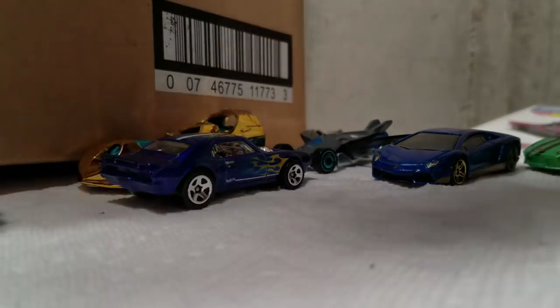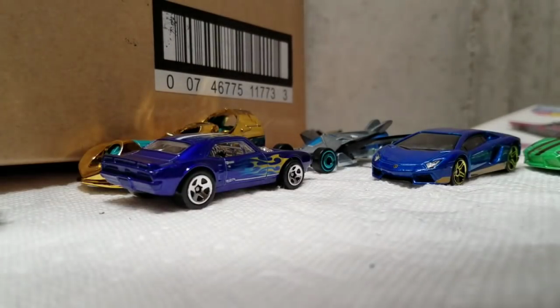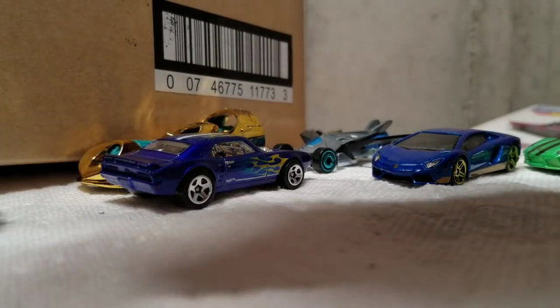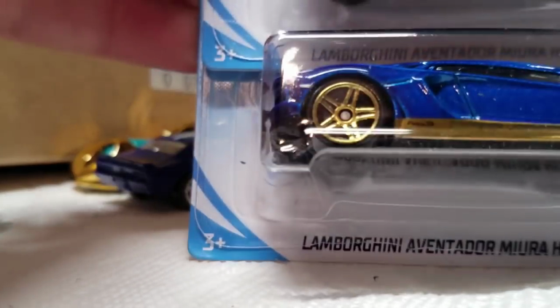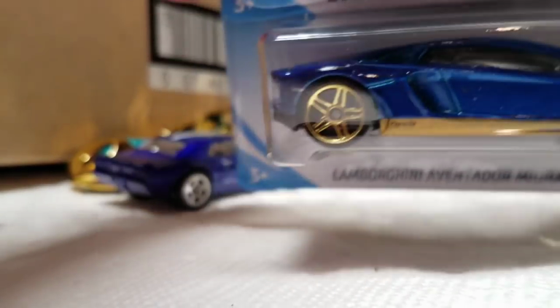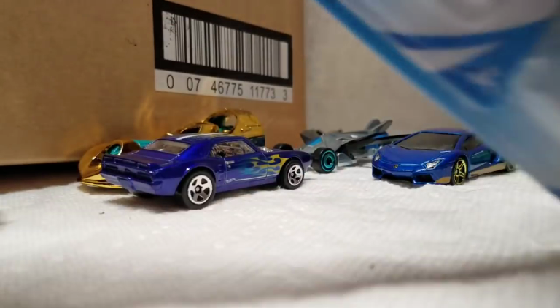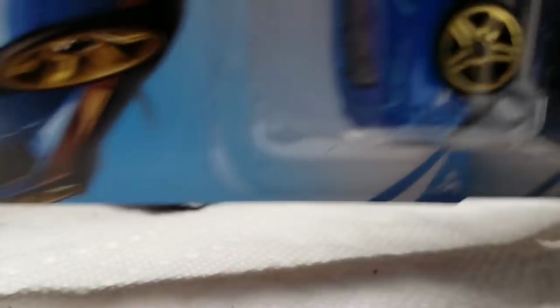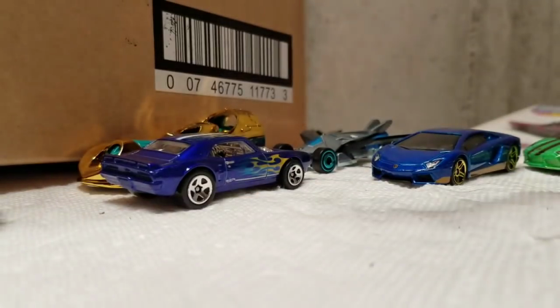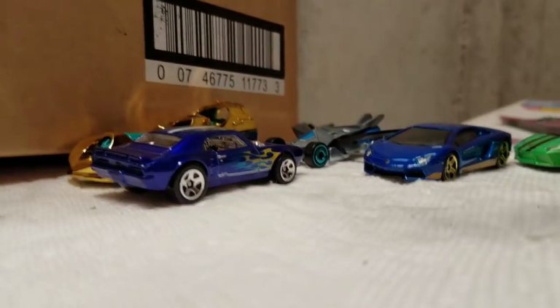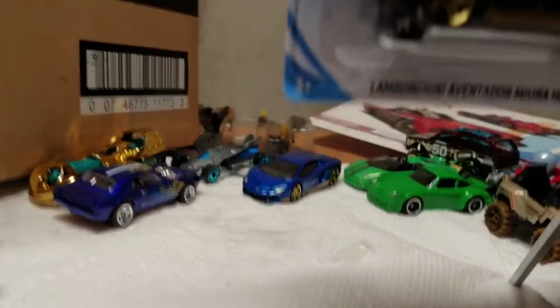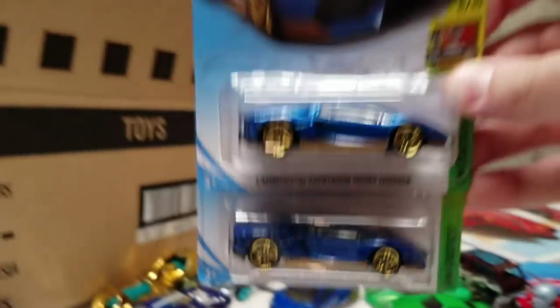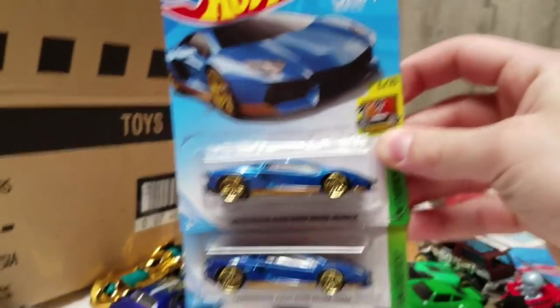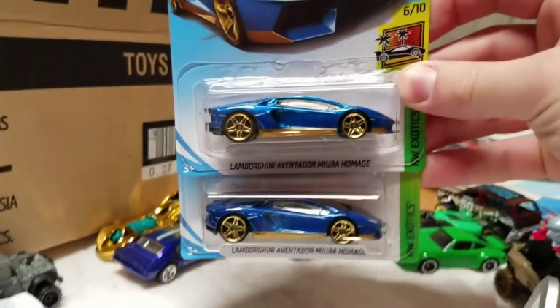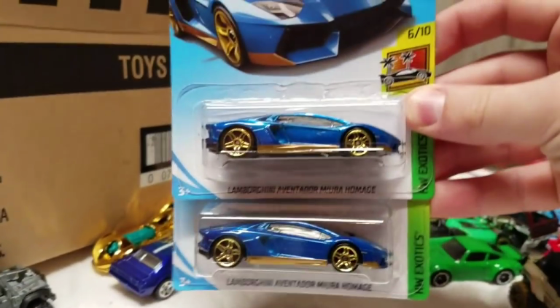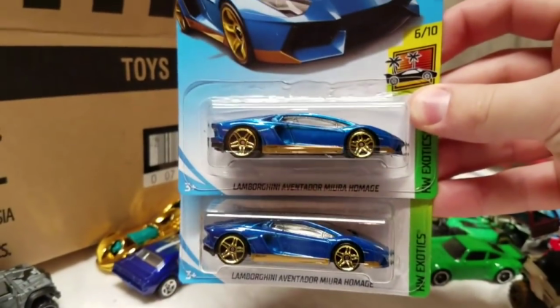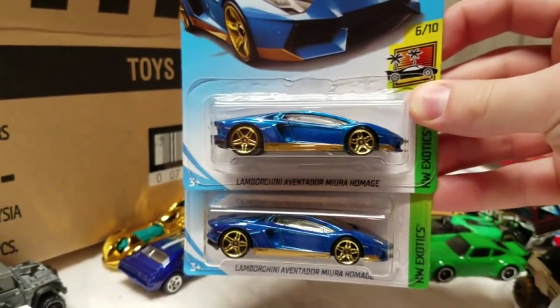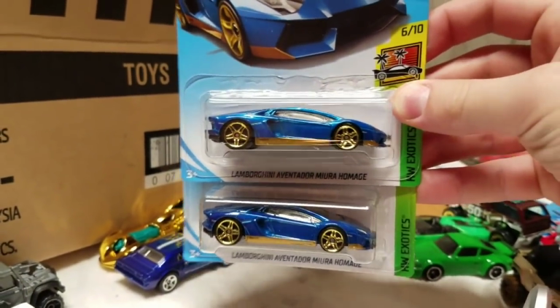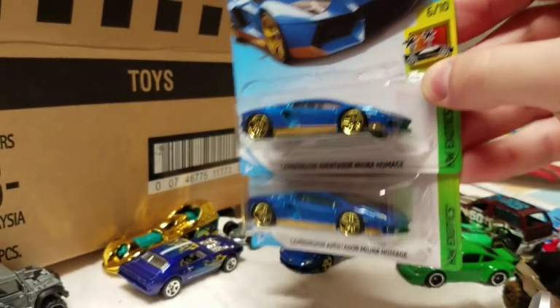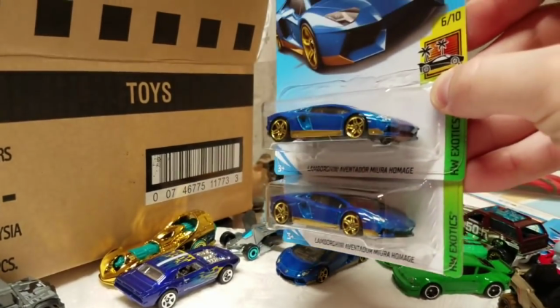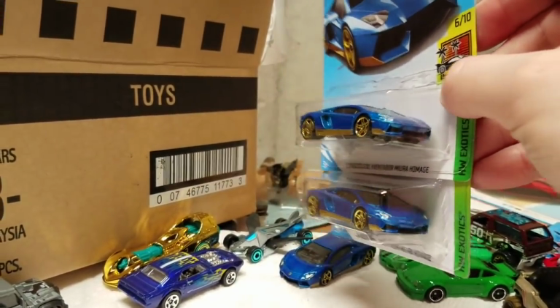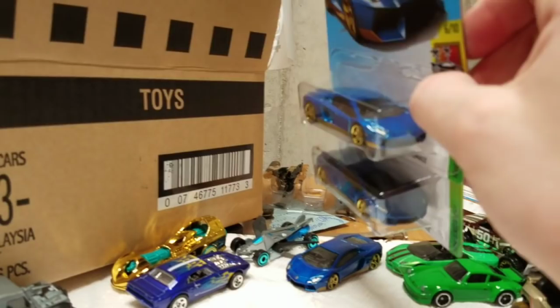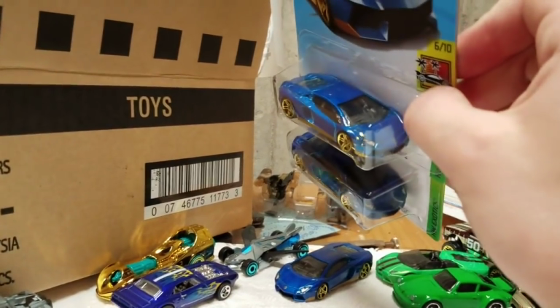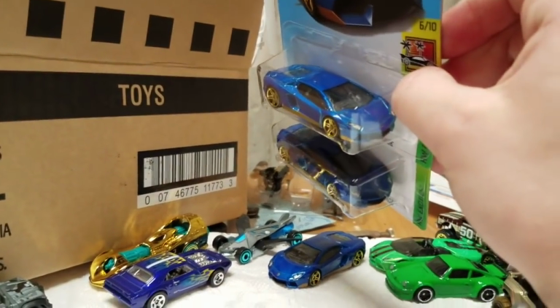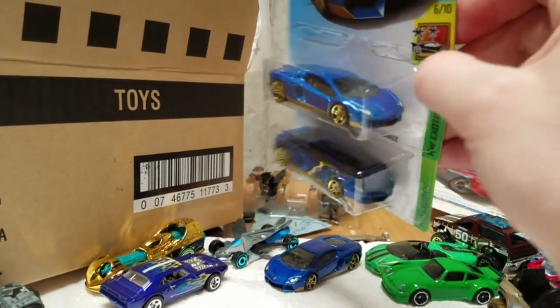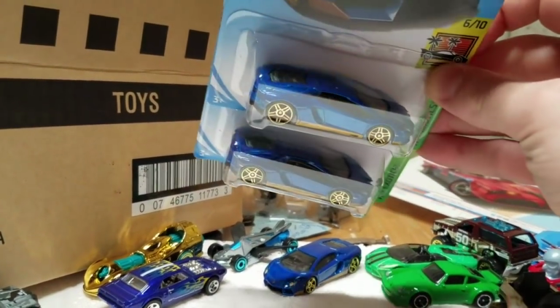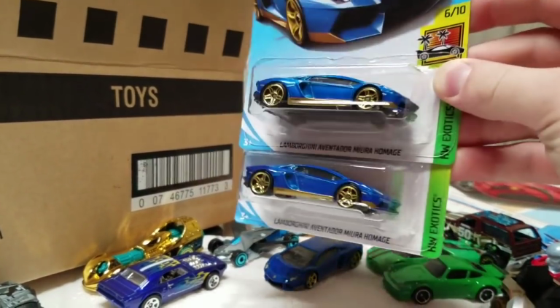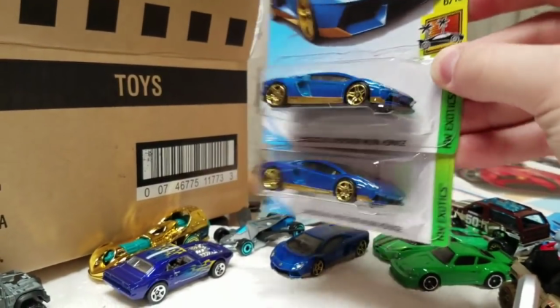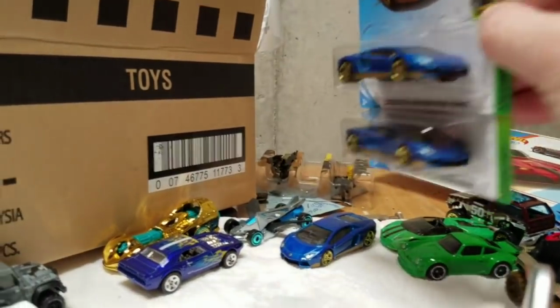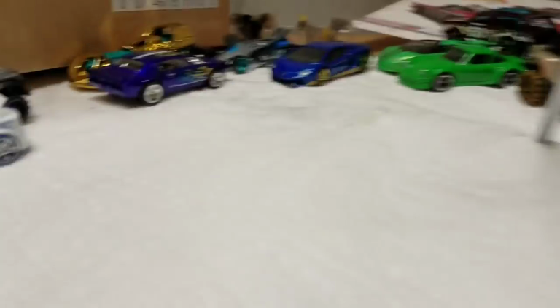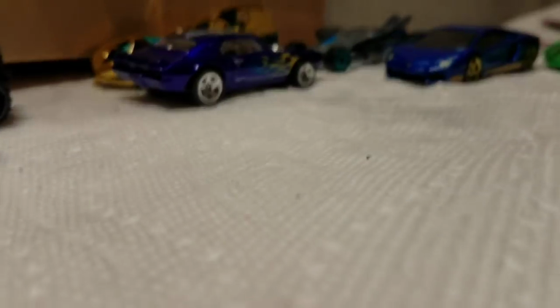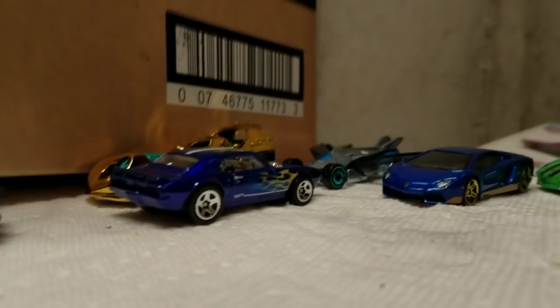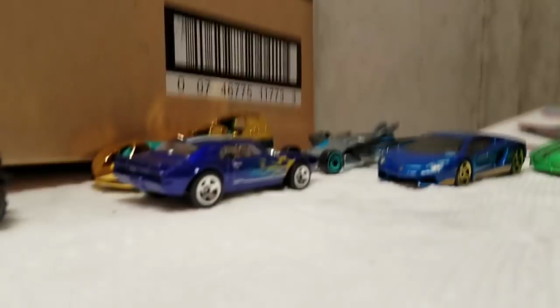What else have I got in here? More Aventadors — my Uras. I'm gonna send these to some of my diecast buddies. DiecastNZ, I'll send you a set of these. And maybe Drifter, if you're watching this too — I might send you a set of these. I've got plenty of them. There is no shortage of exclusives in this event.